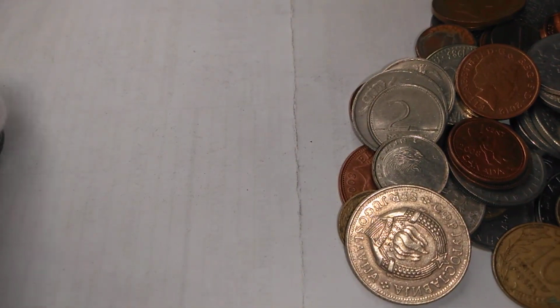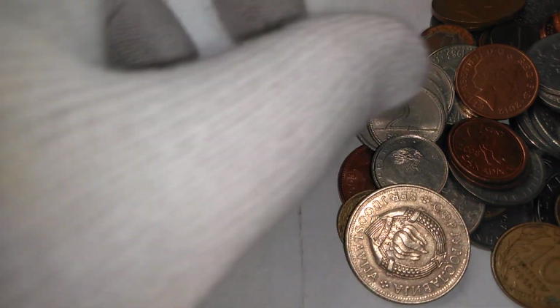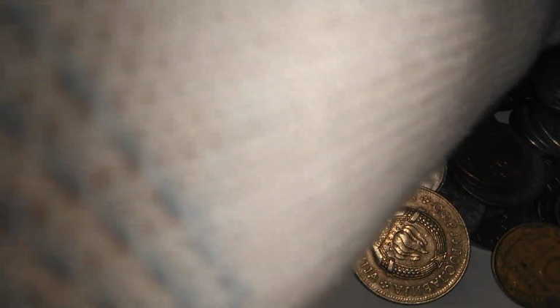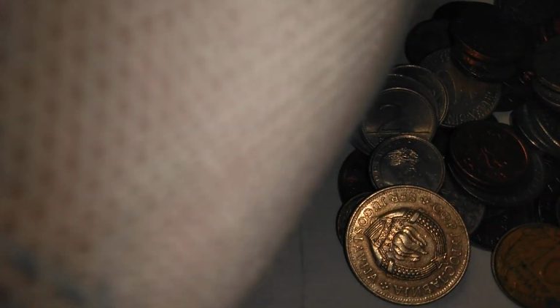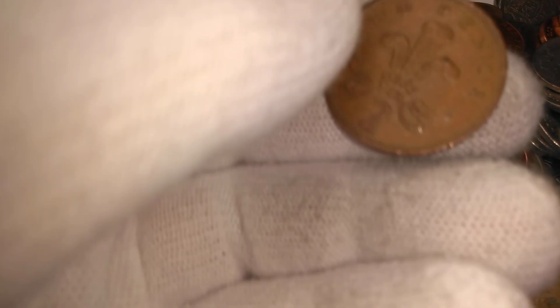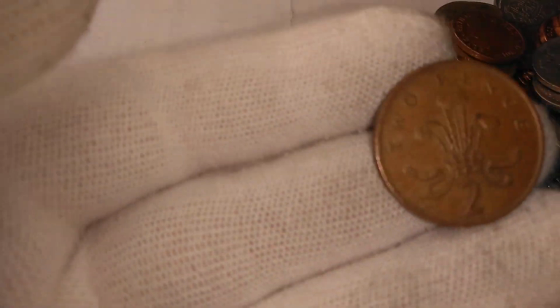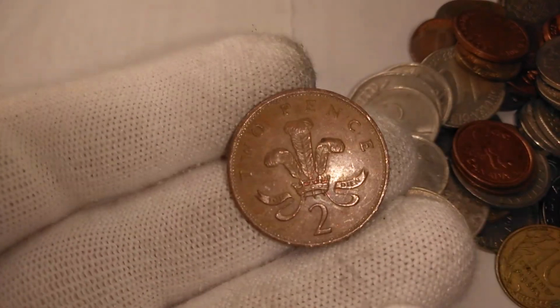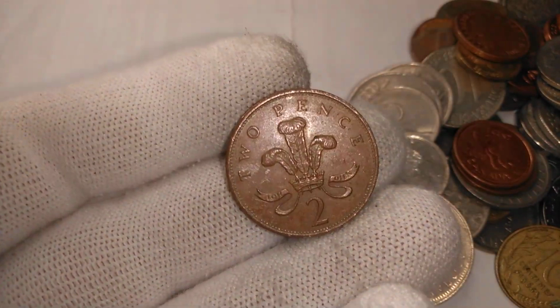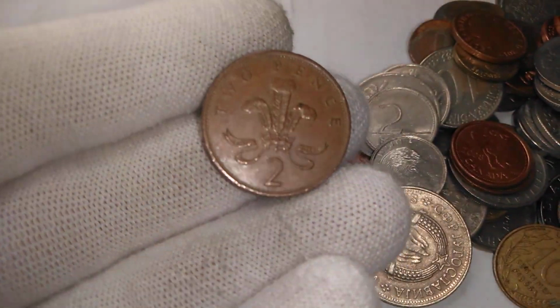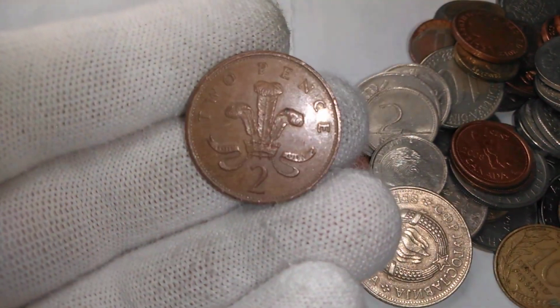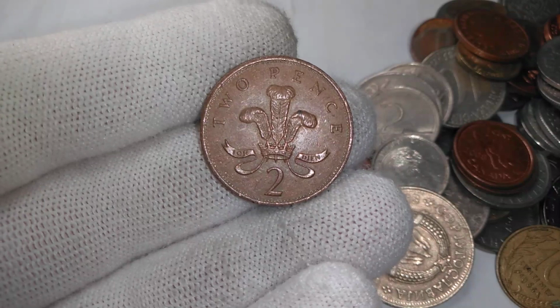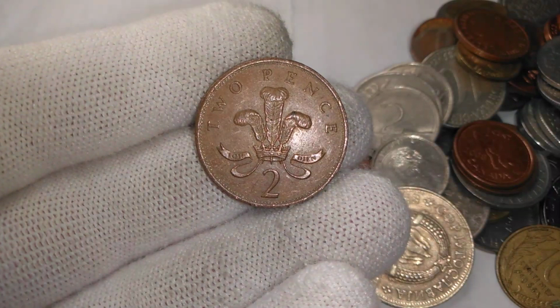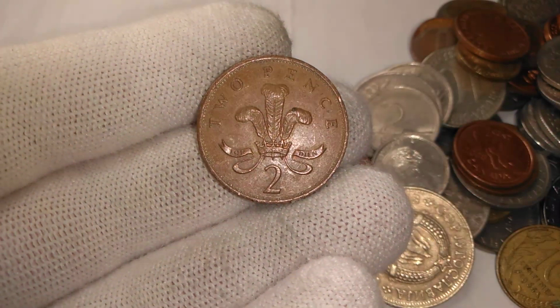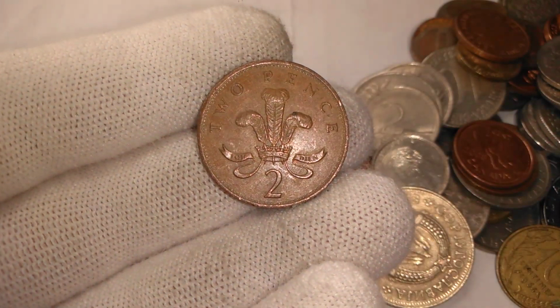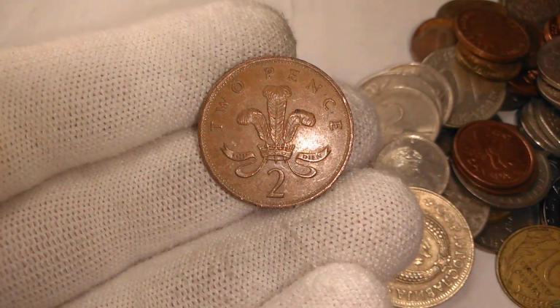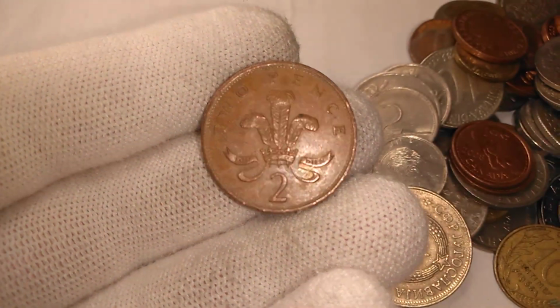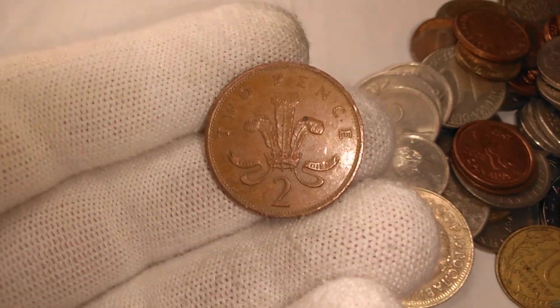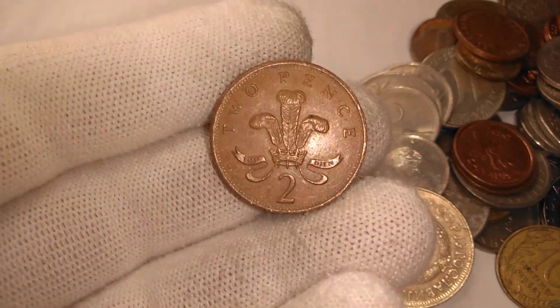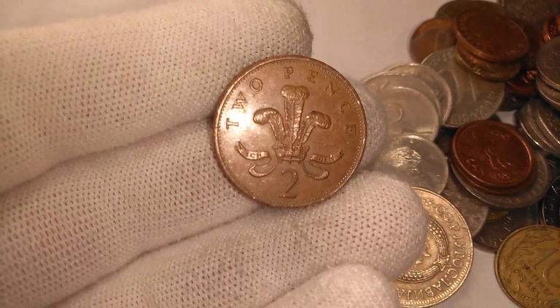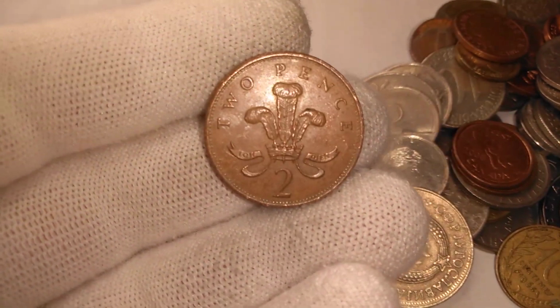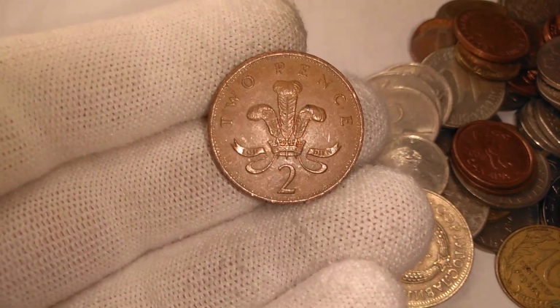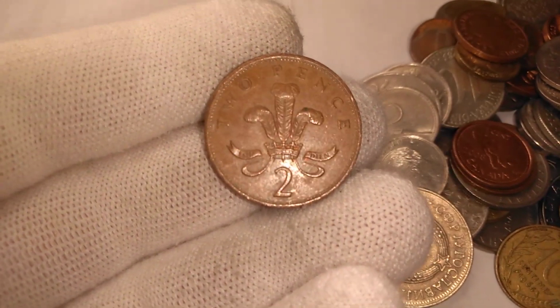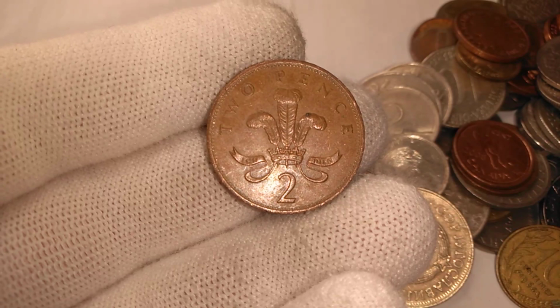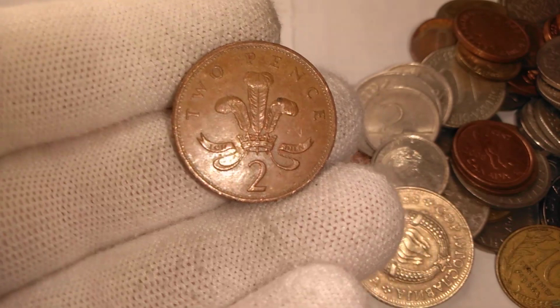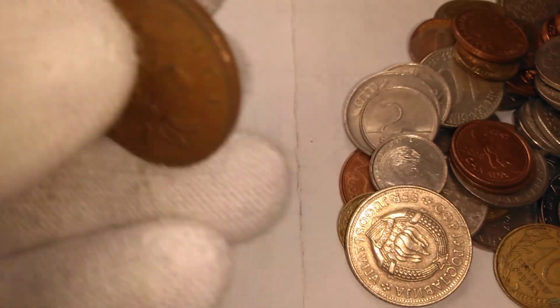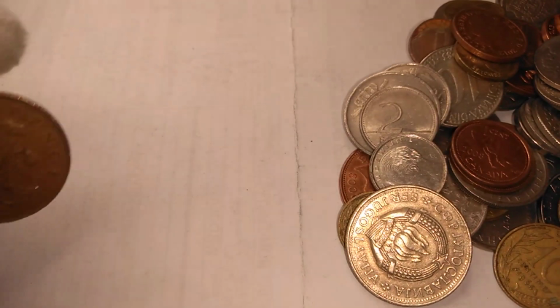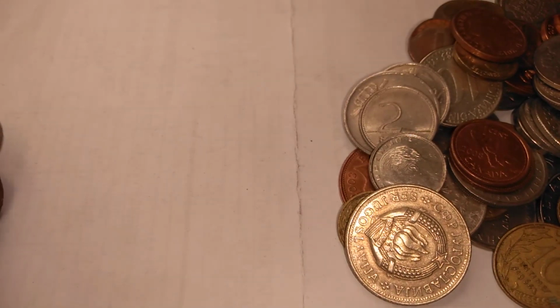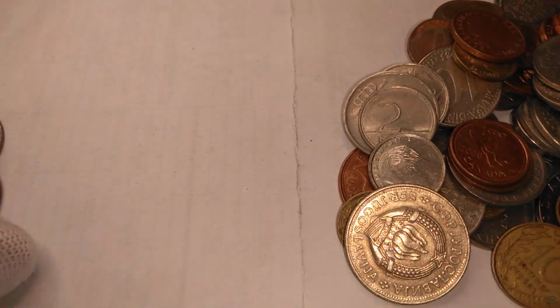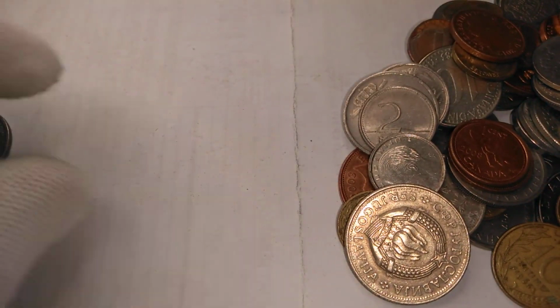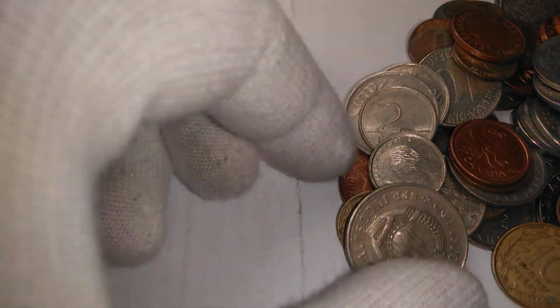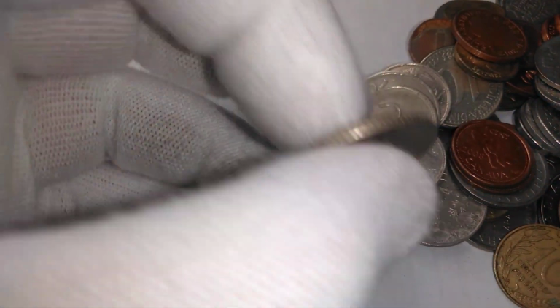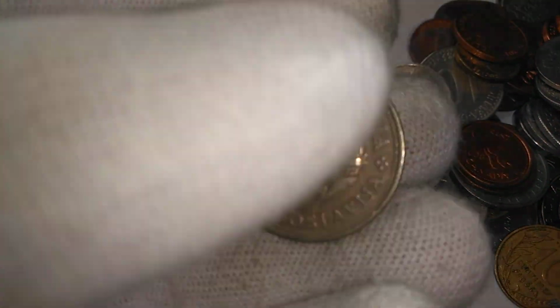We got a British two-penny coin. There it is. That symbol there — that's the Prince of Wales symbol, I guess.